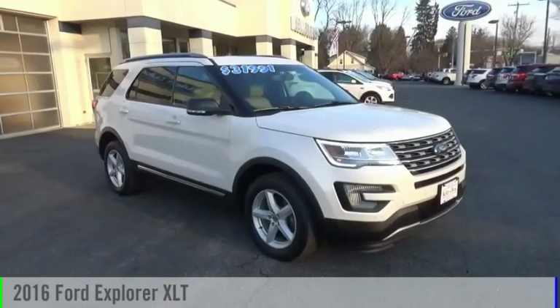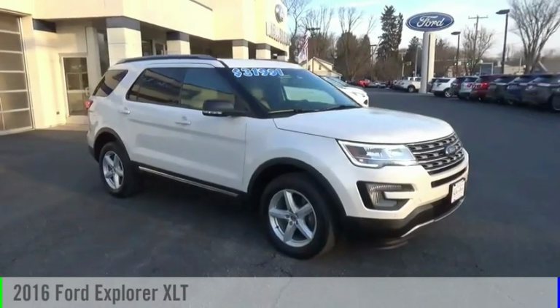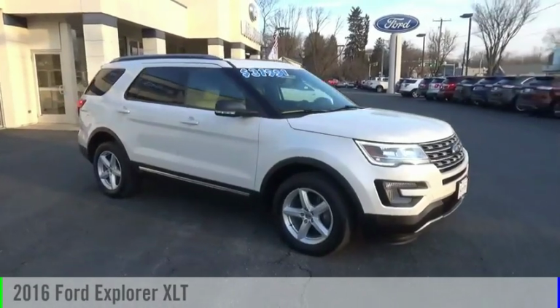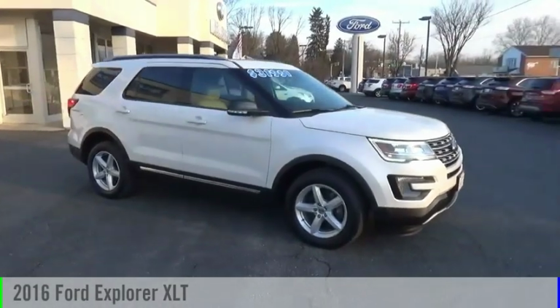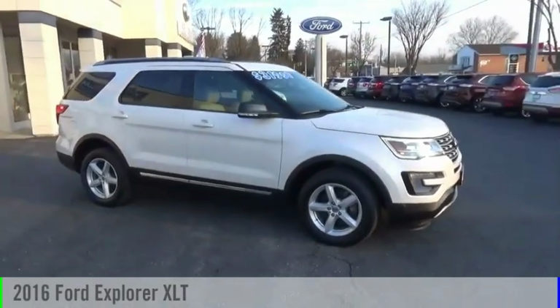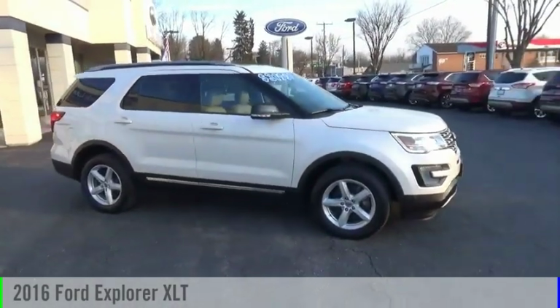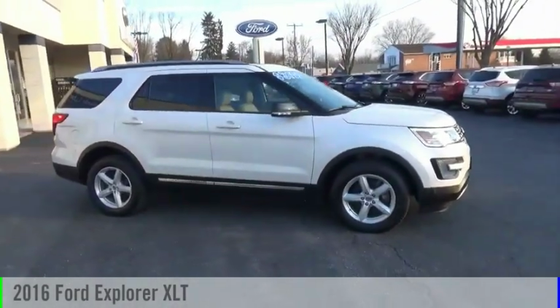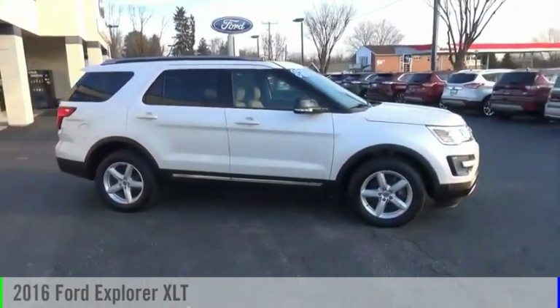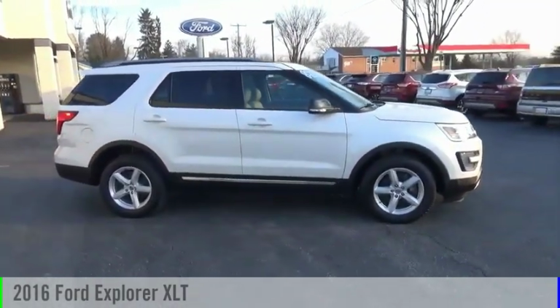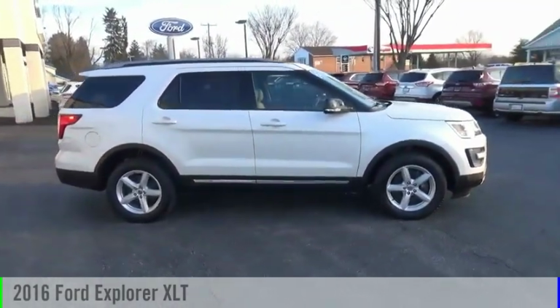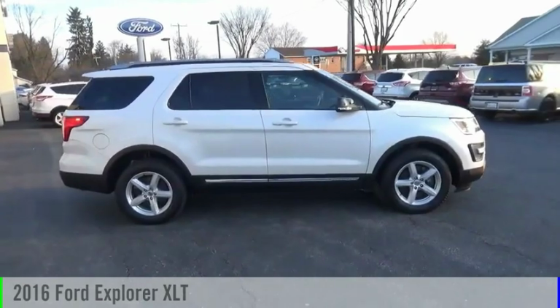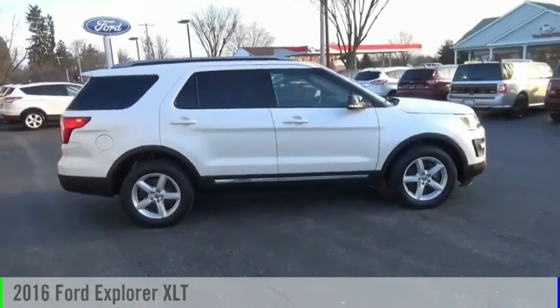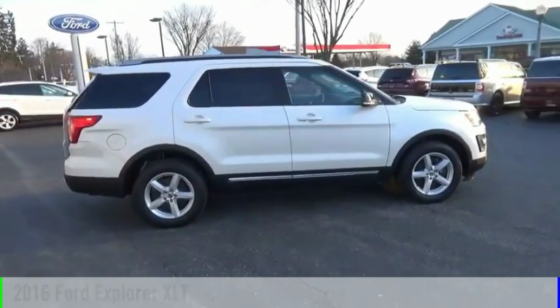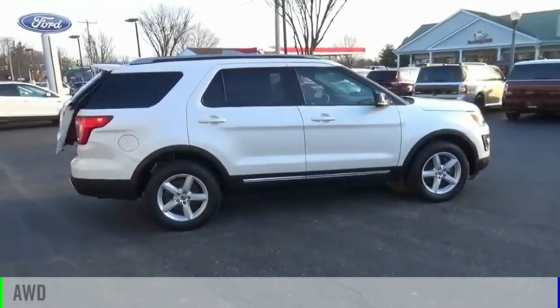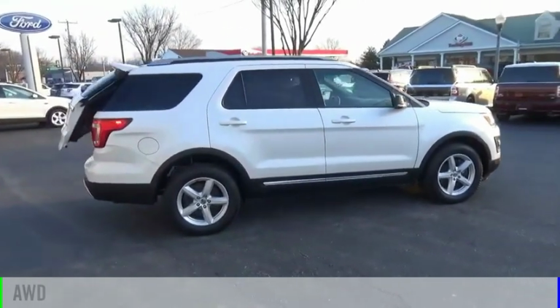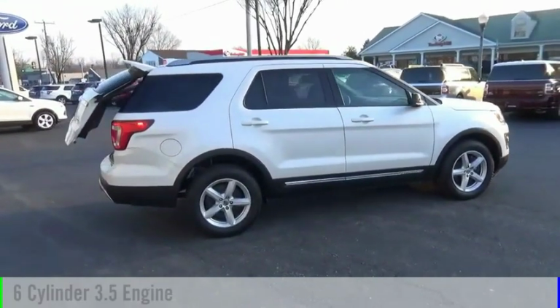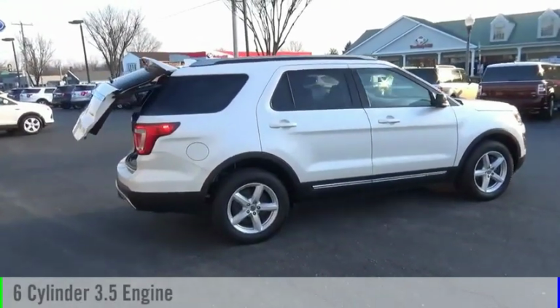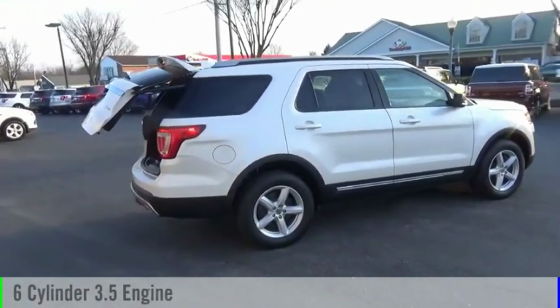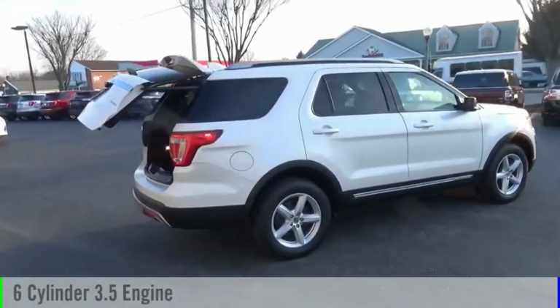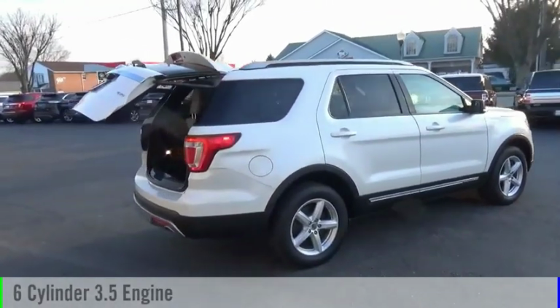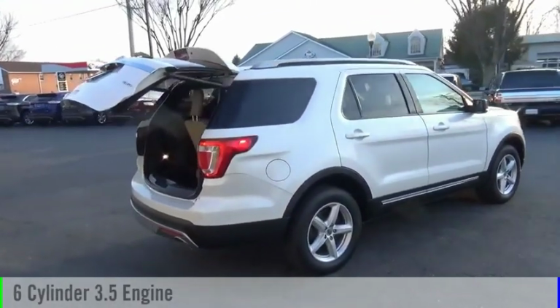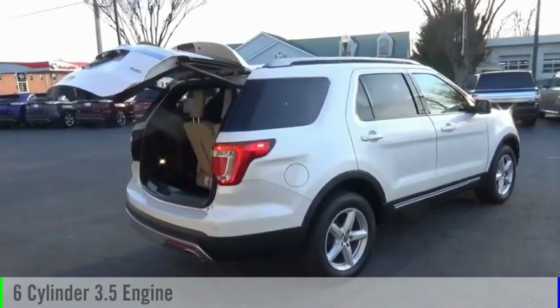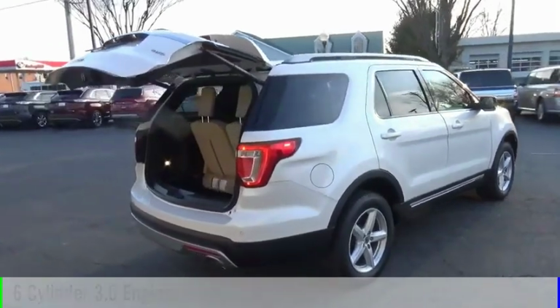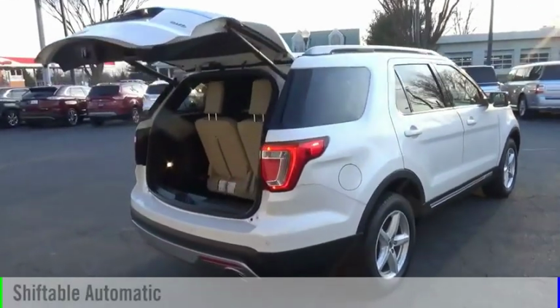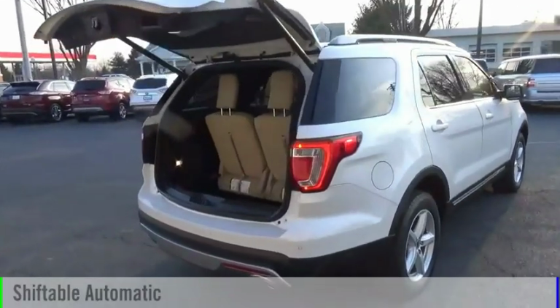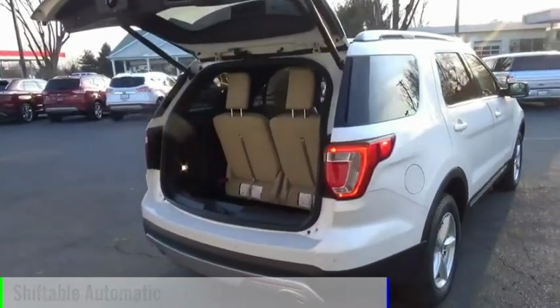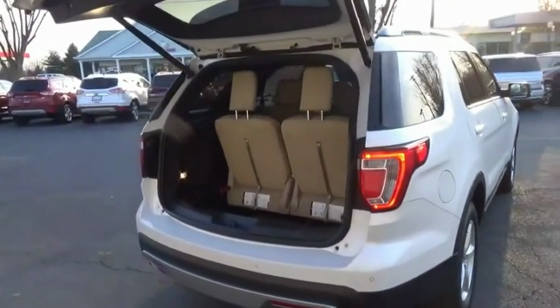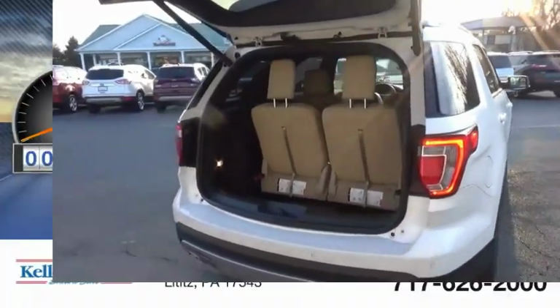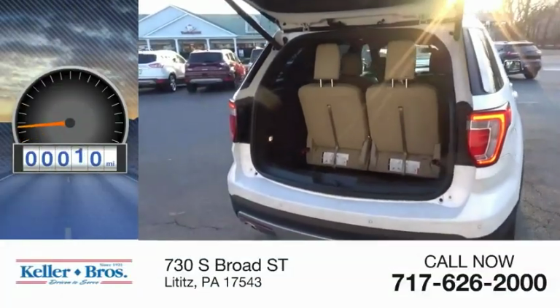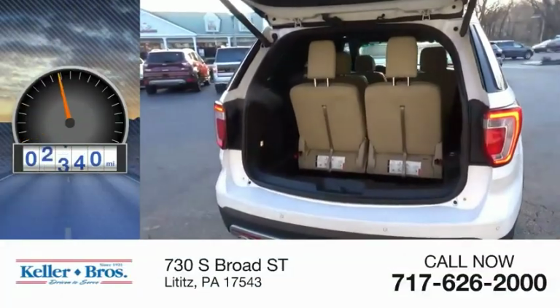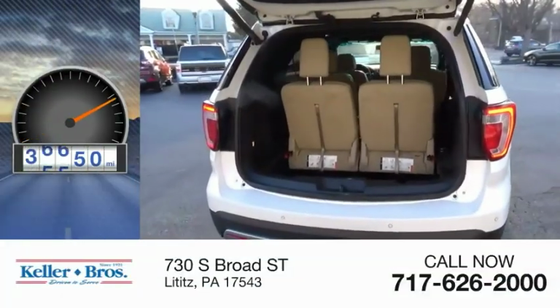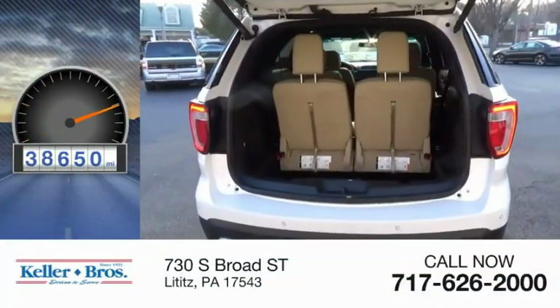Make a great choice today with the 2016 Explorer. This vehicle is powered by an all-wheel drive, six-cylinder, 3.5-liter engine and comes with an automatic transmission. This vehicle has less than 40,000 miles.